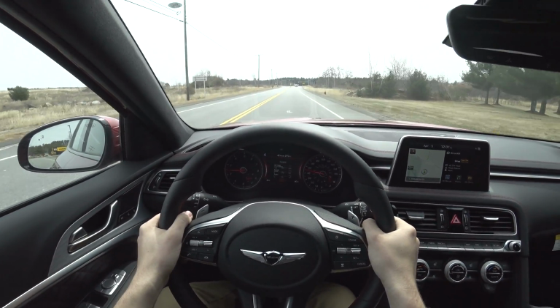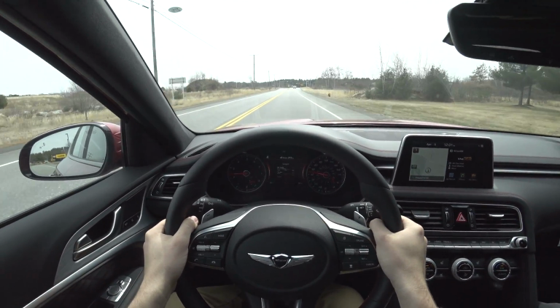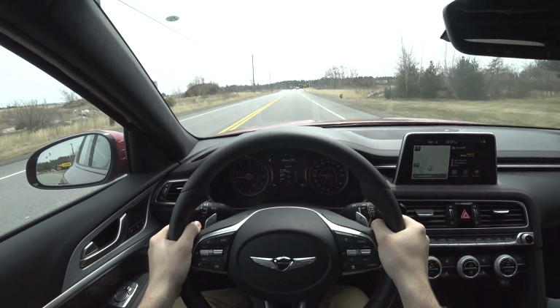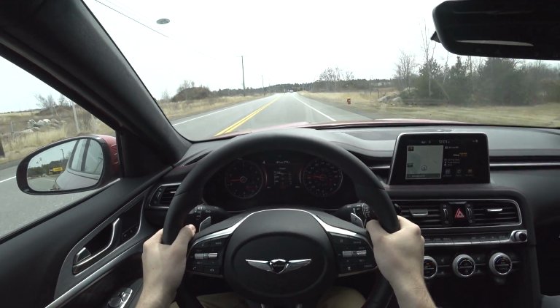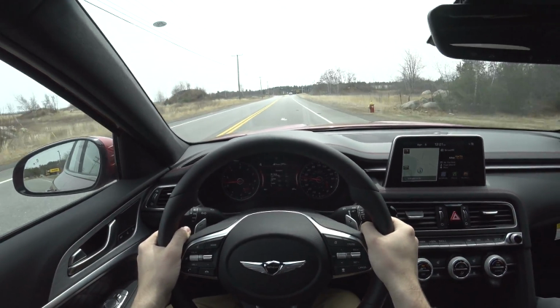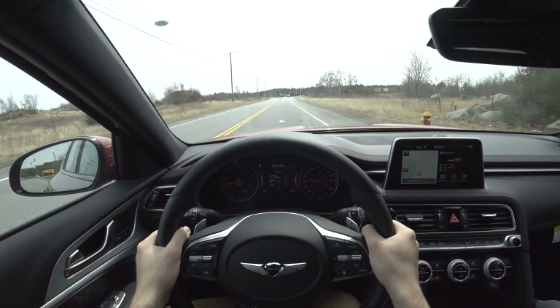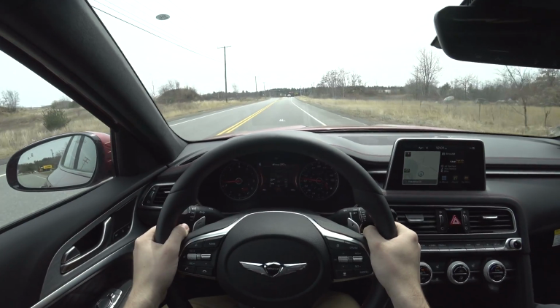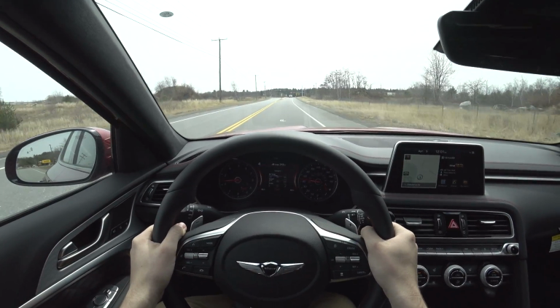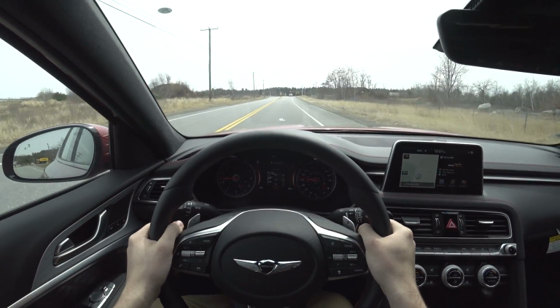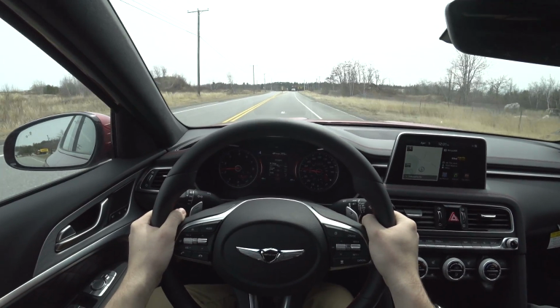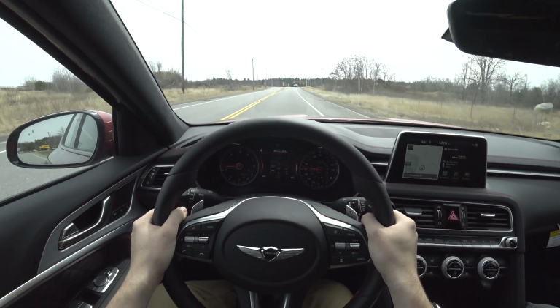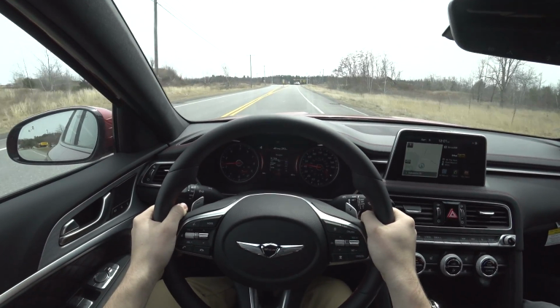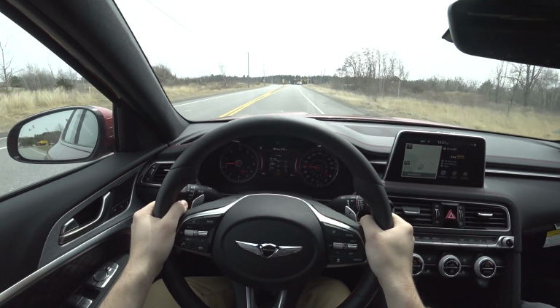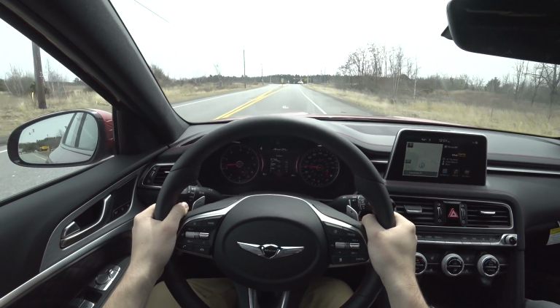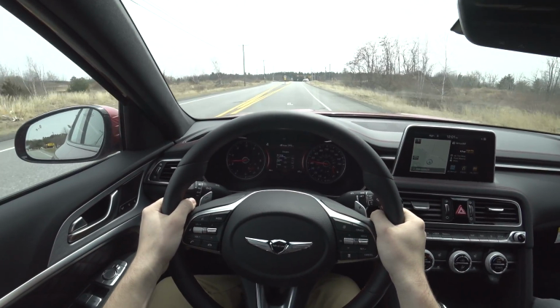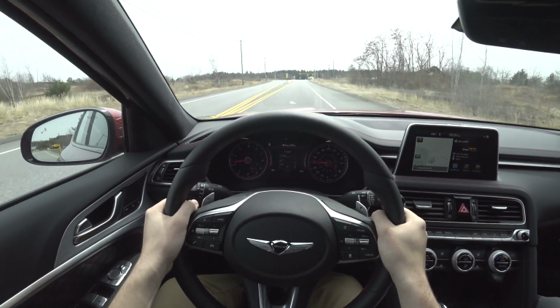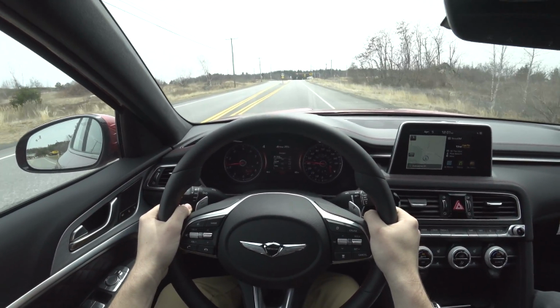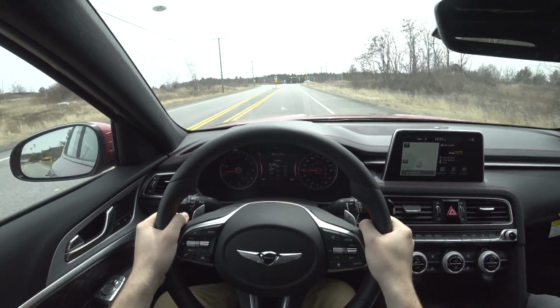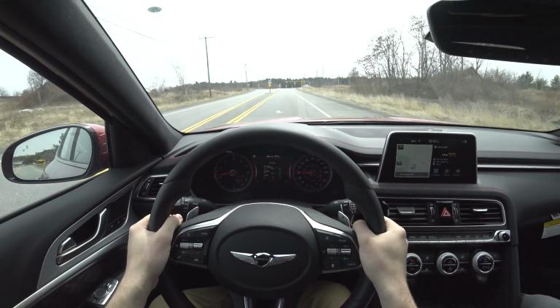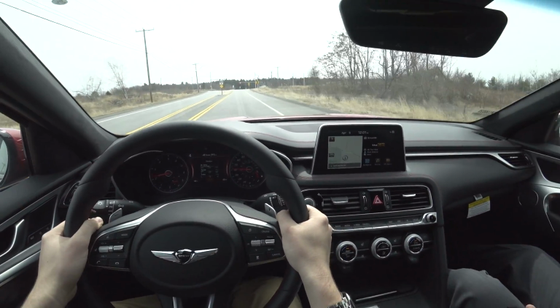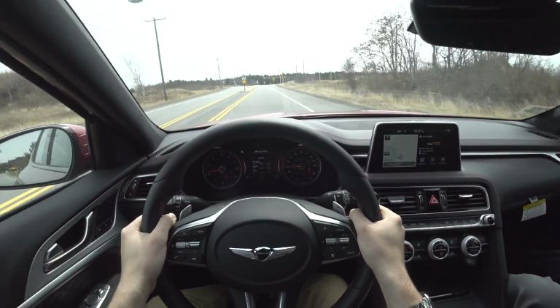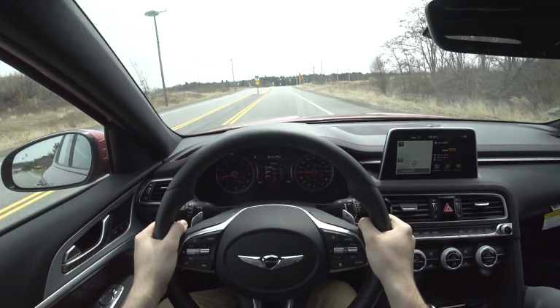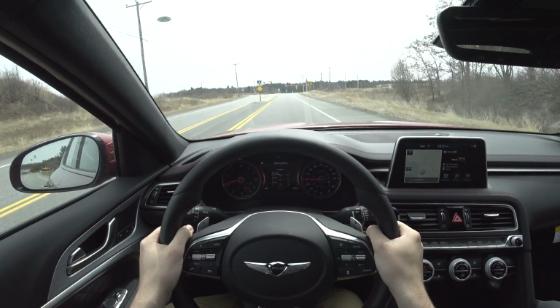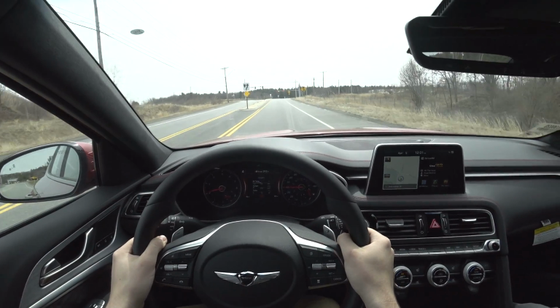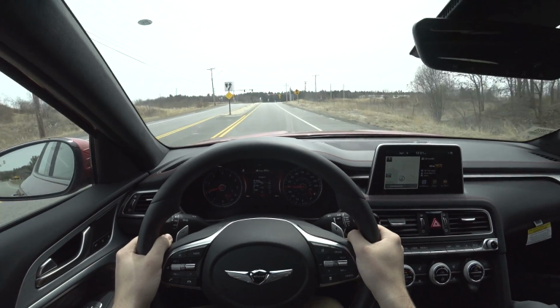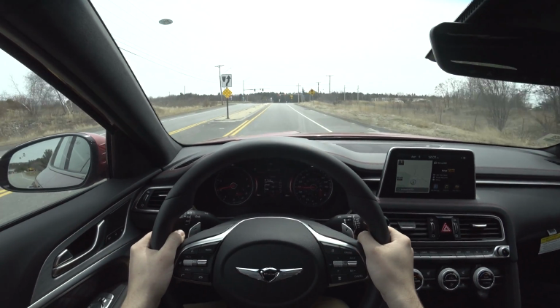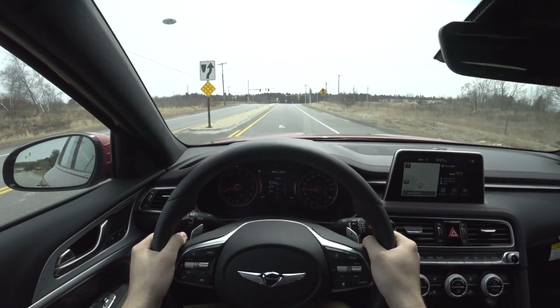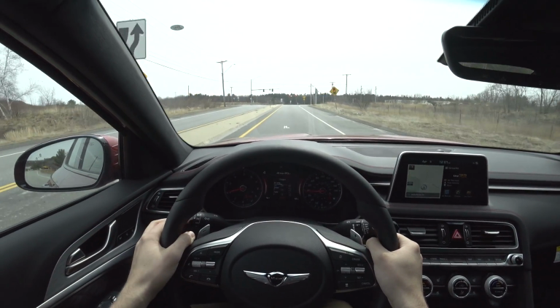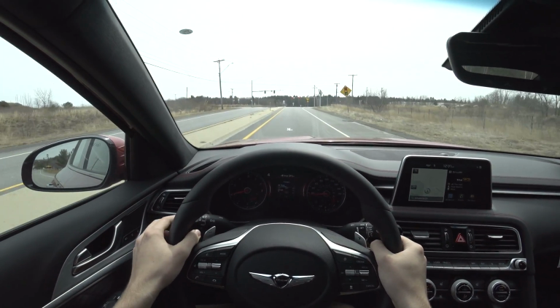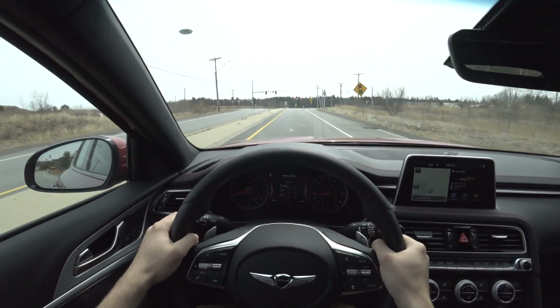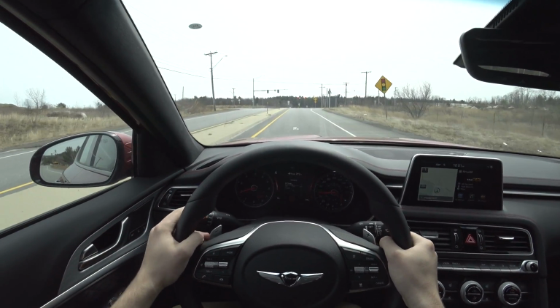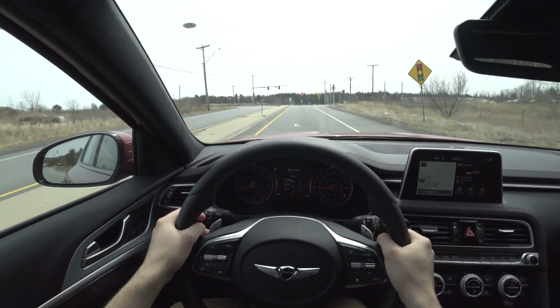It just sounds so good too. I fell in love with this car when I first drove it. I can see why — I did too, honestly.